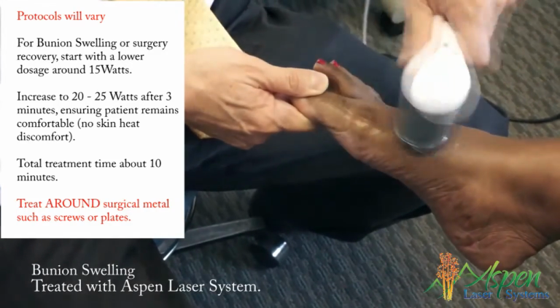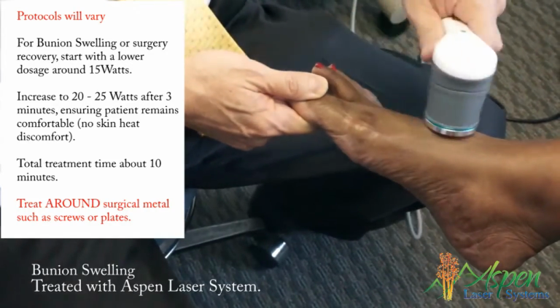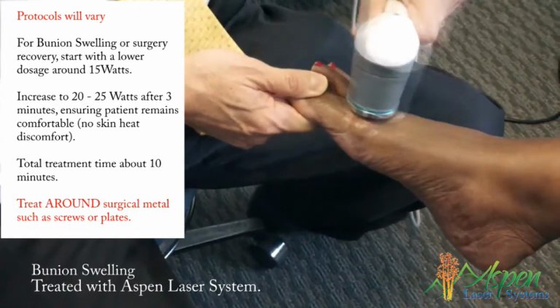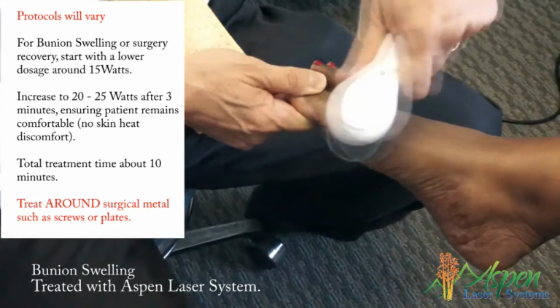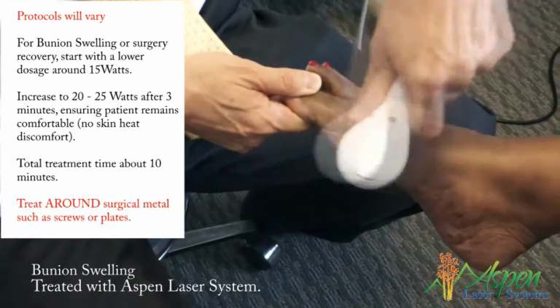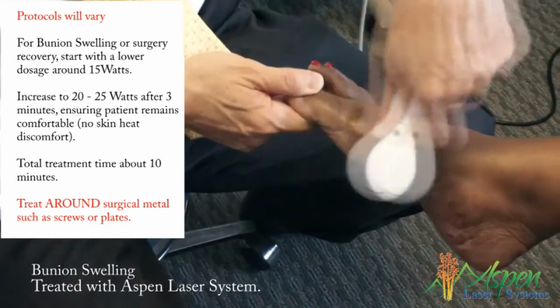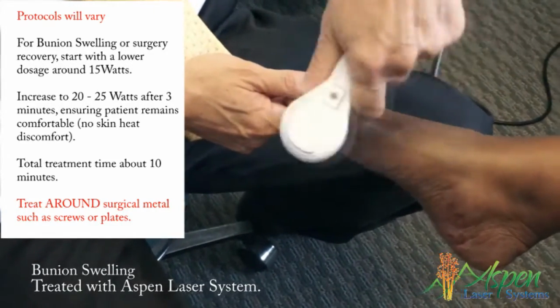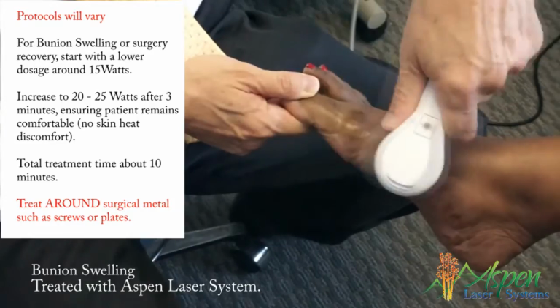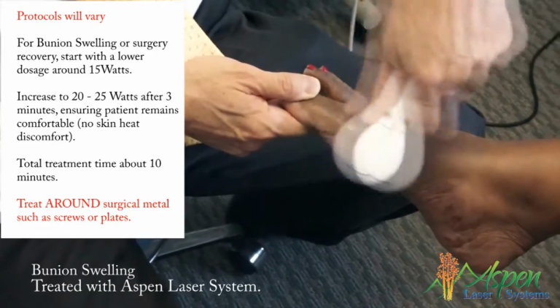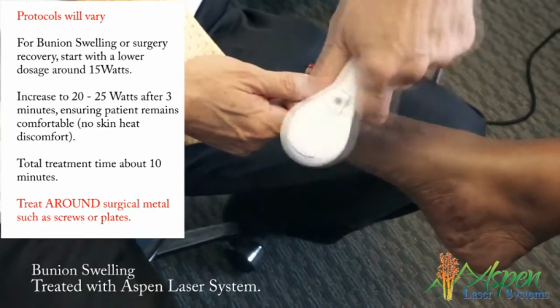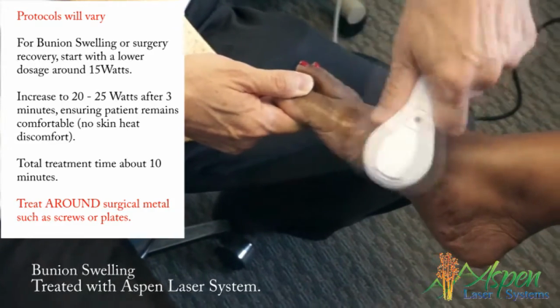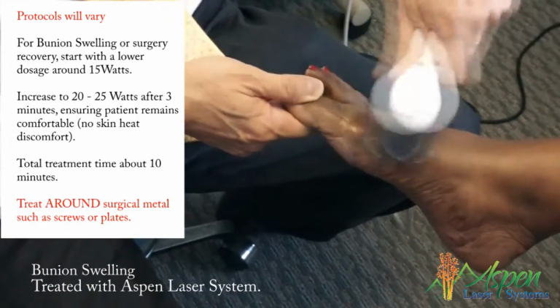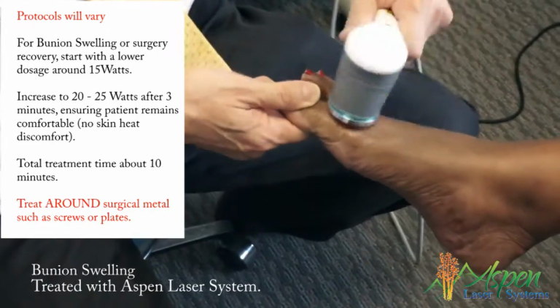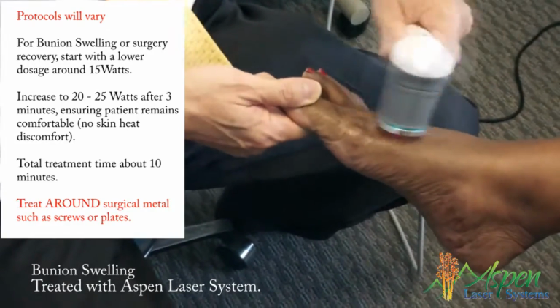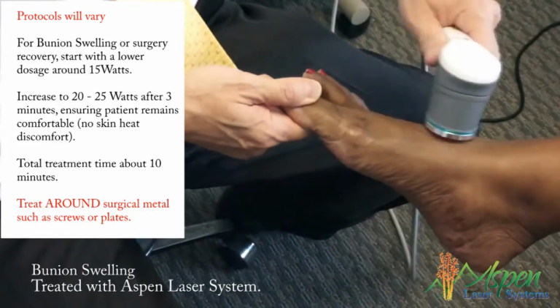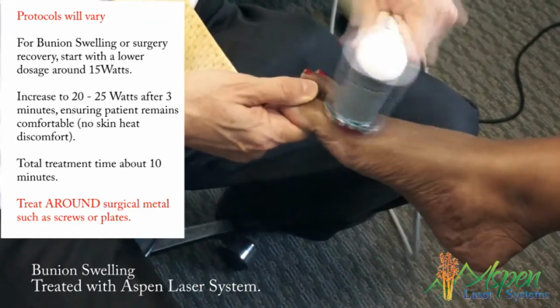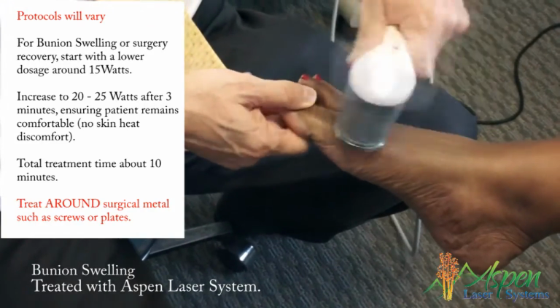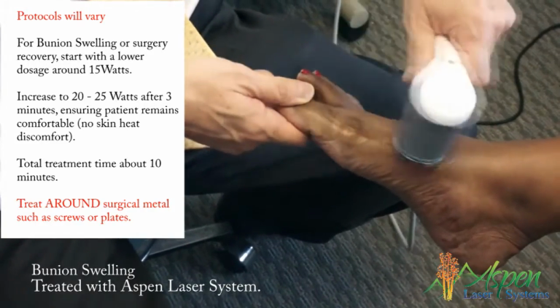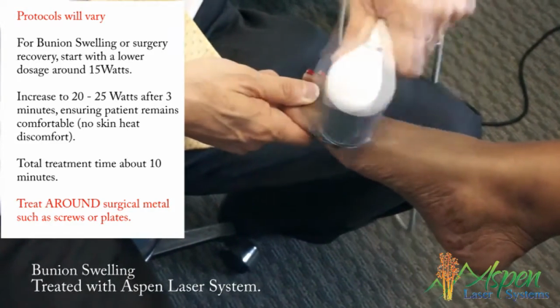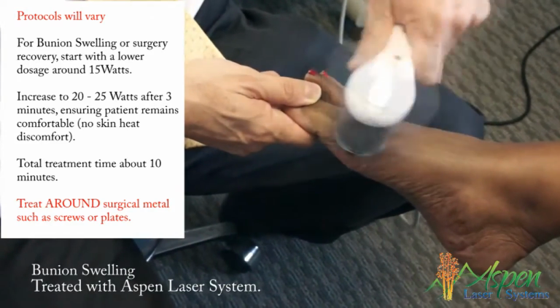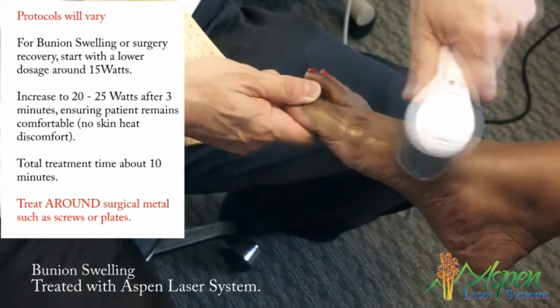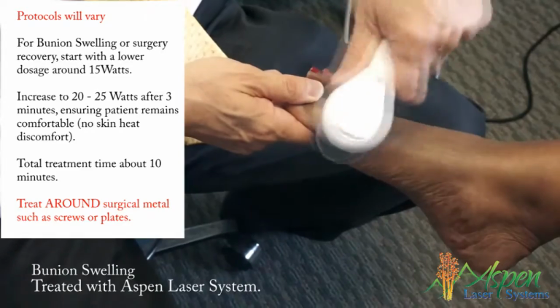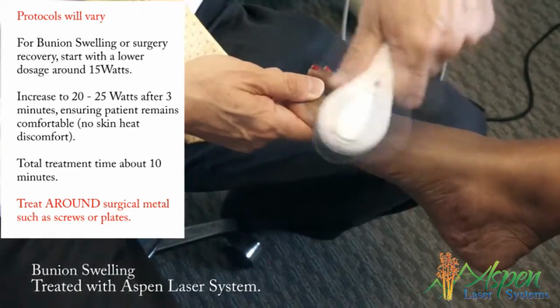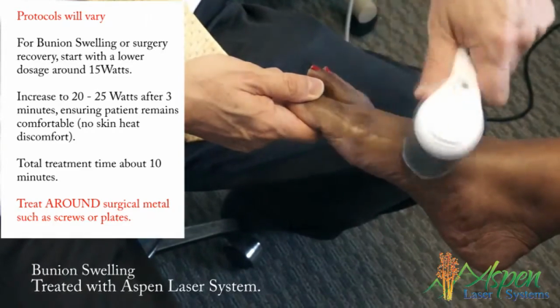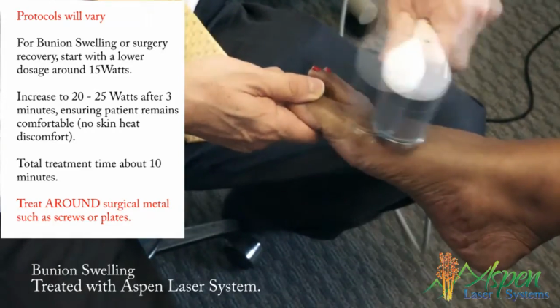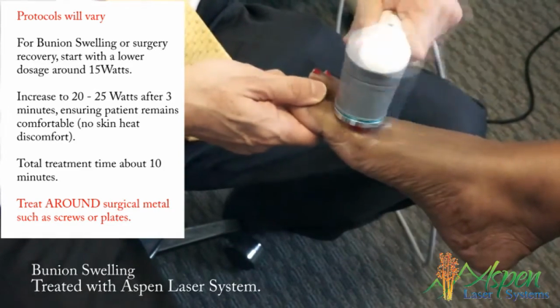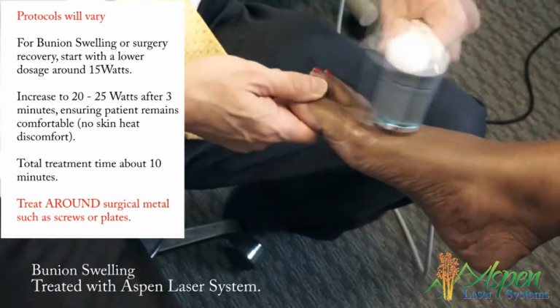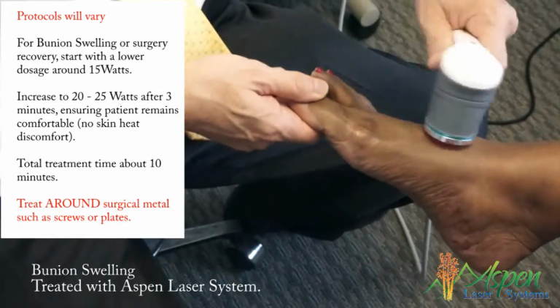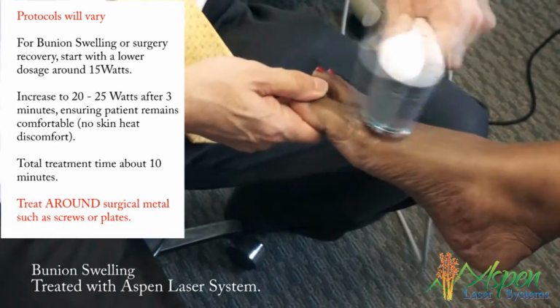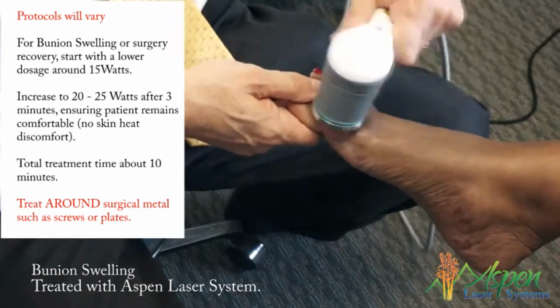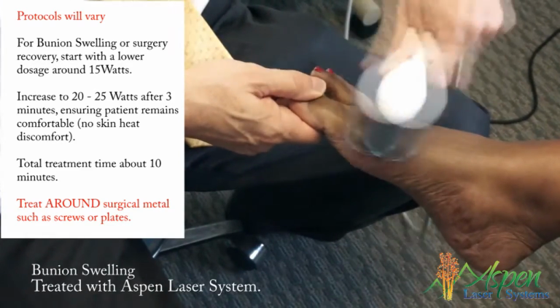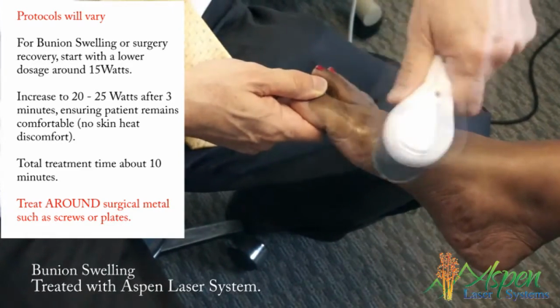This is very good for a patient that has bunion pain rather than giving a steroid injection, especially children. When you do it post-operatively, right after the surgery, it'll reduce scar tissue and enhance healing.